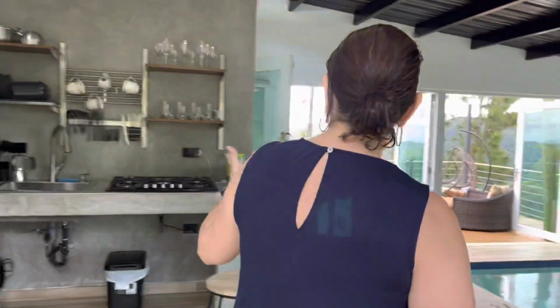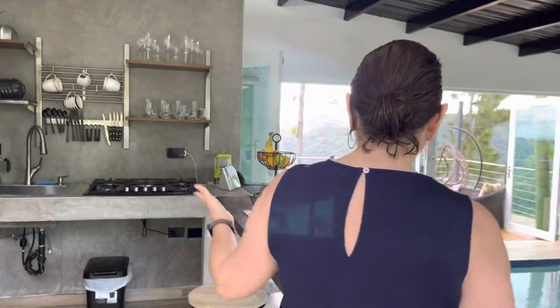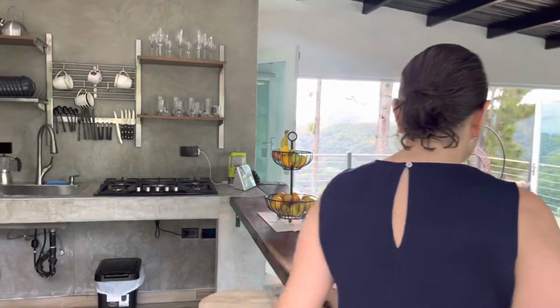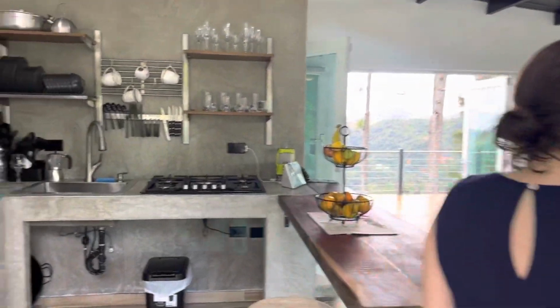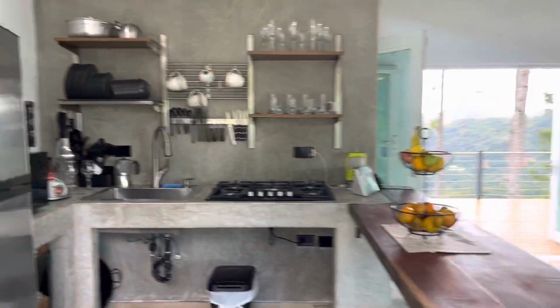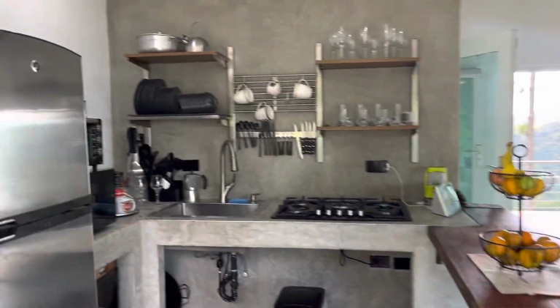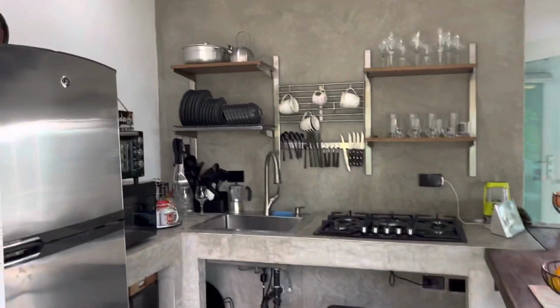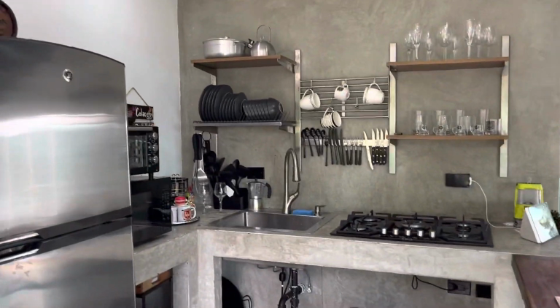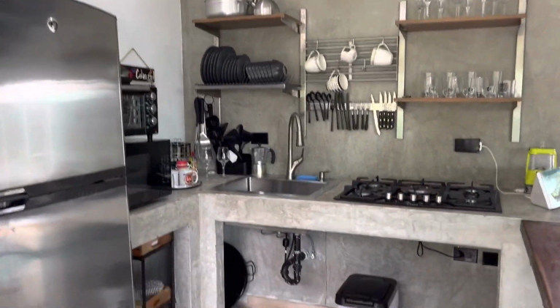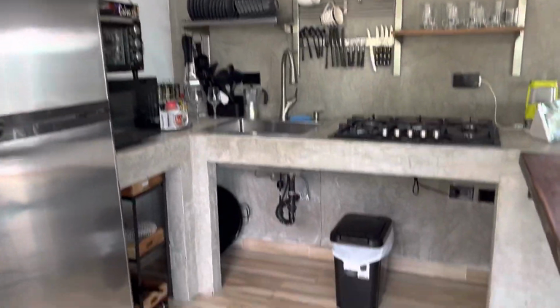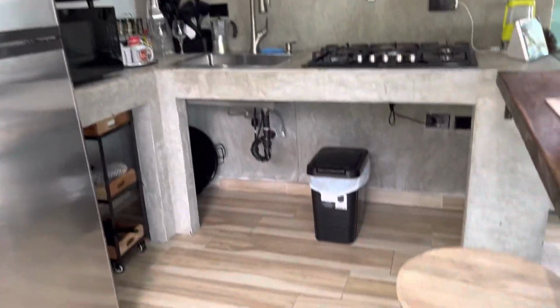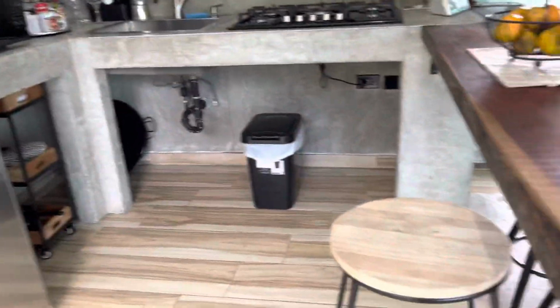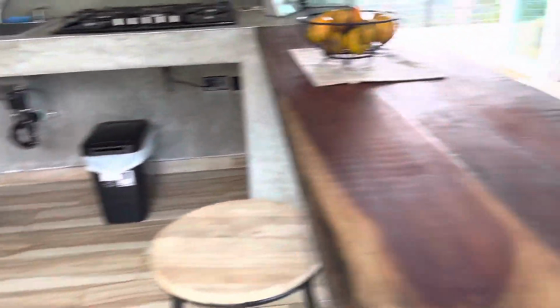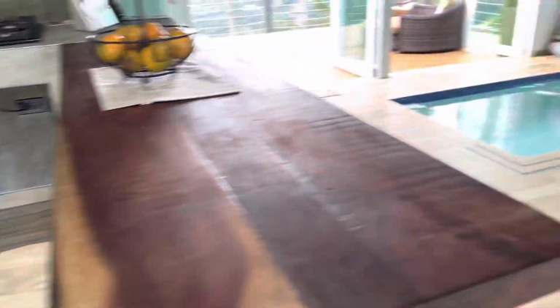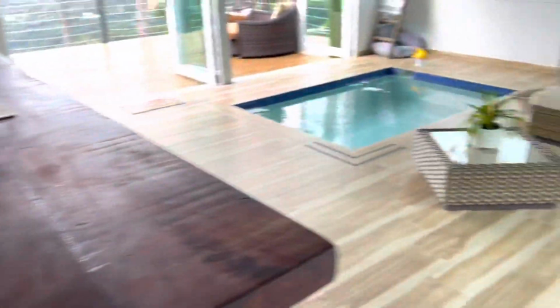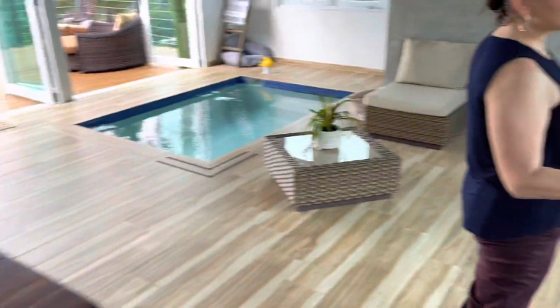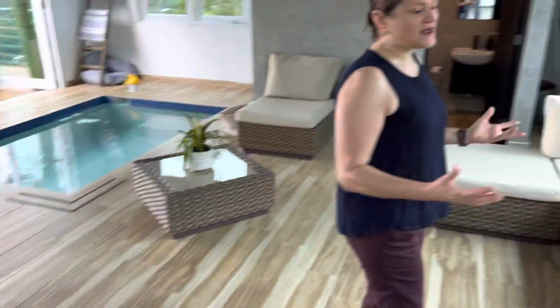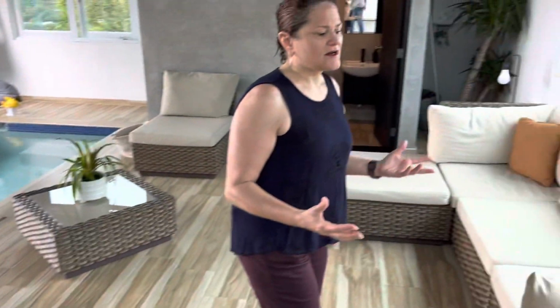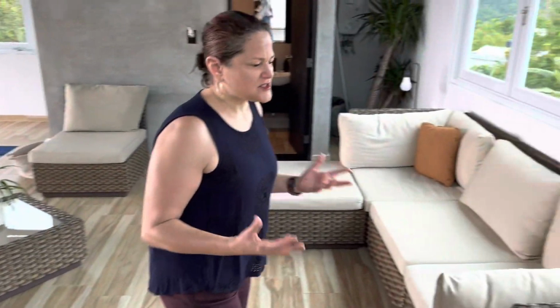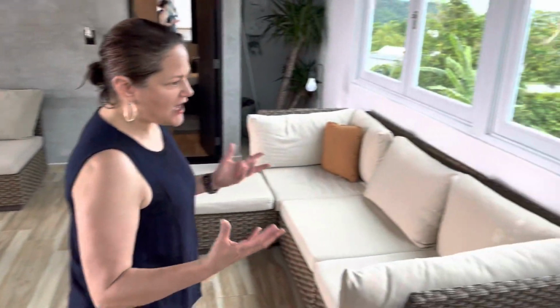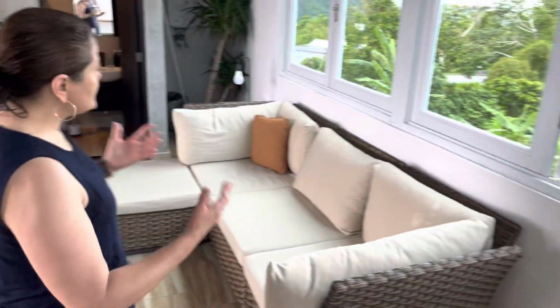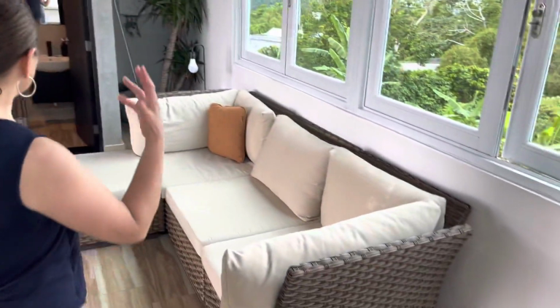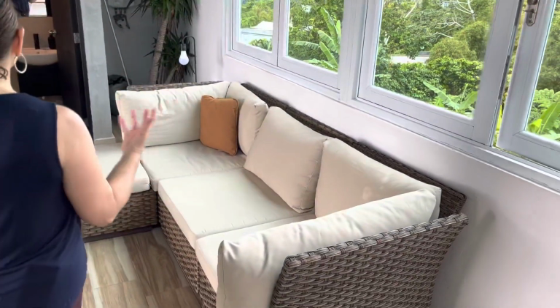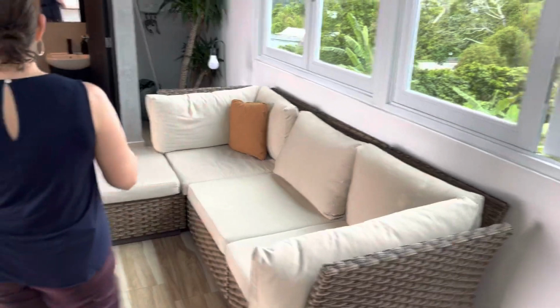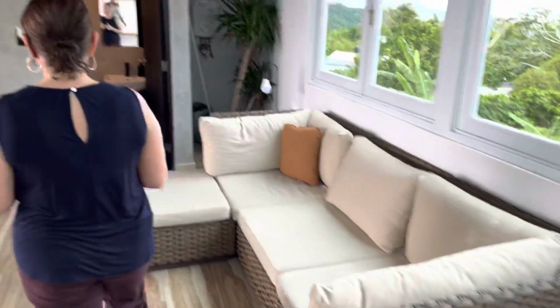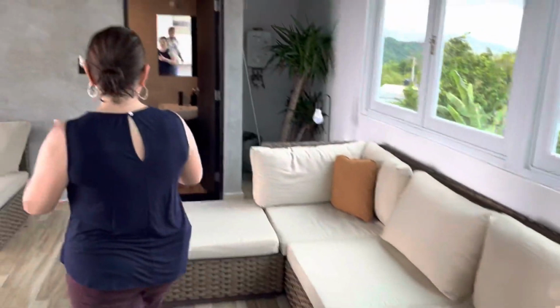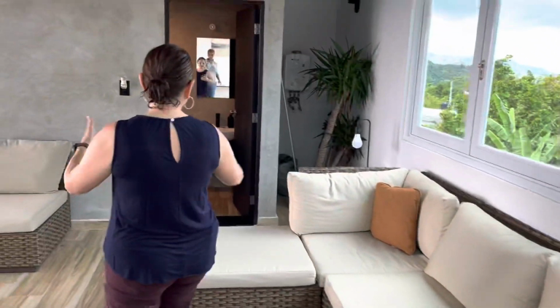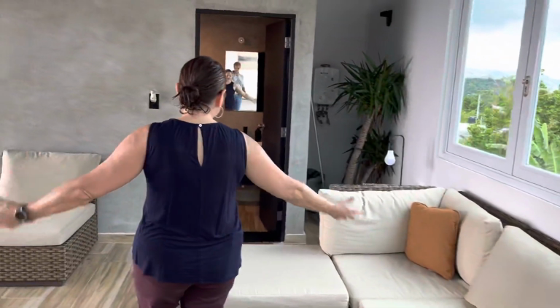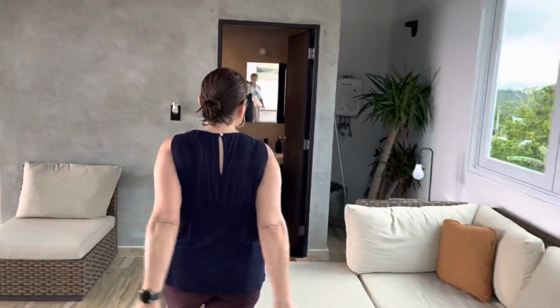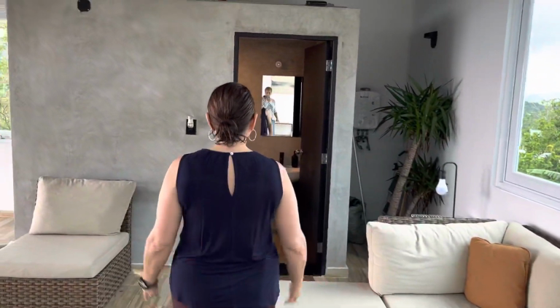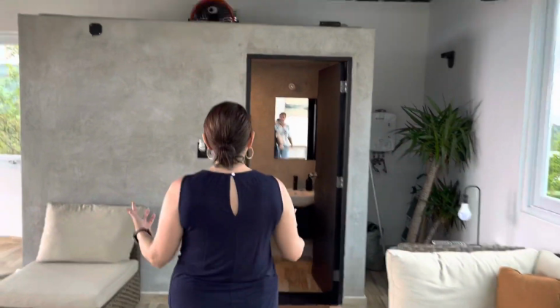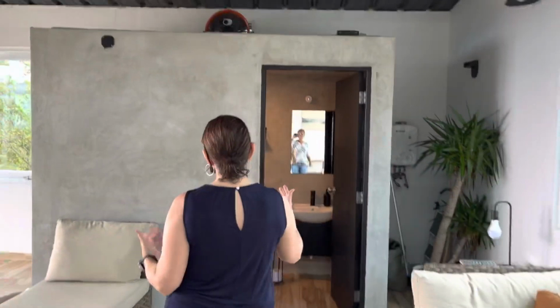Beautiful kitchen. Great use of supplies — they use a shipping container. Here is the living room area.